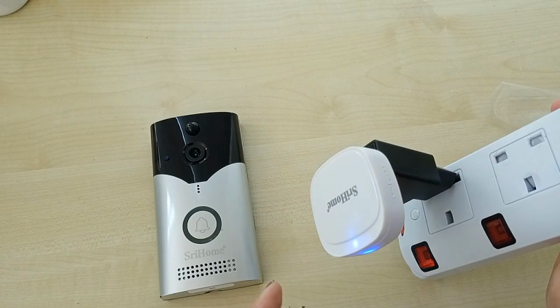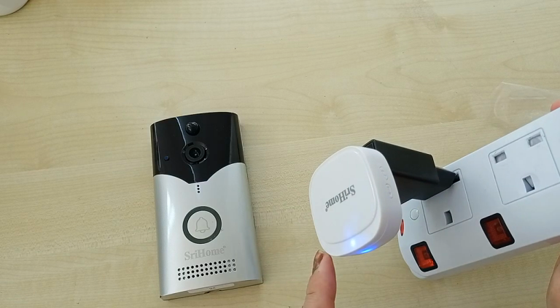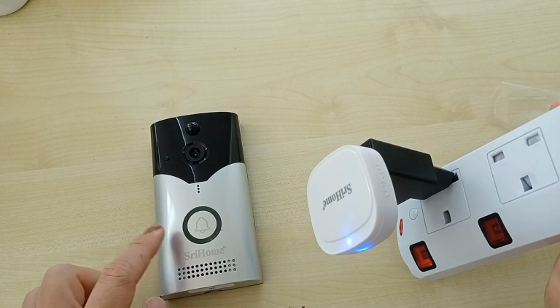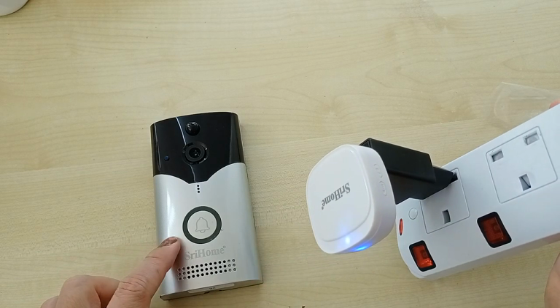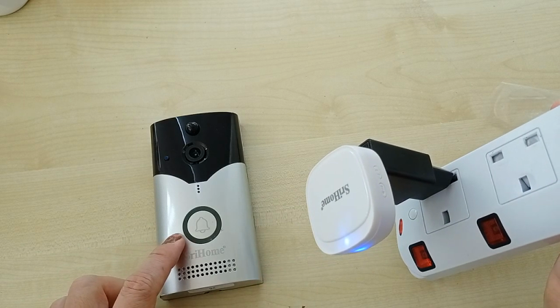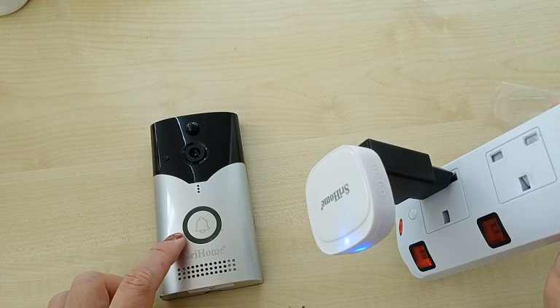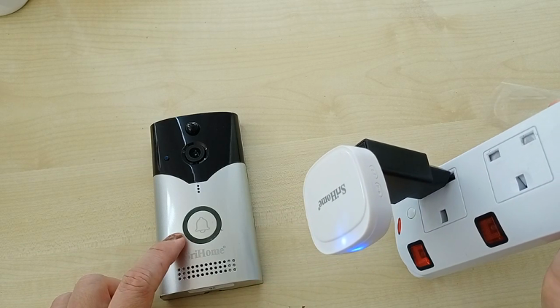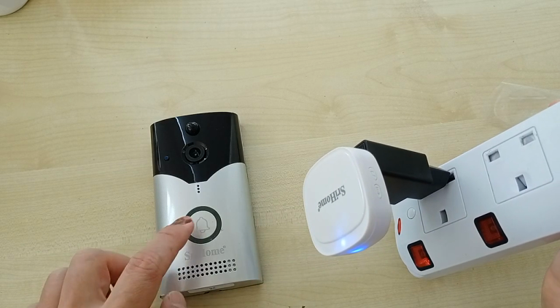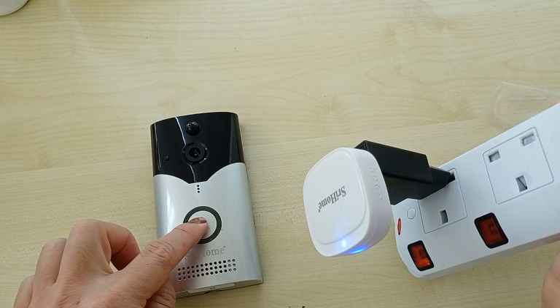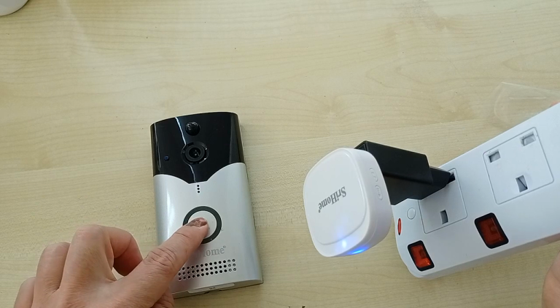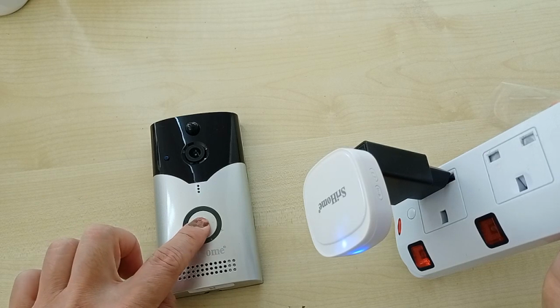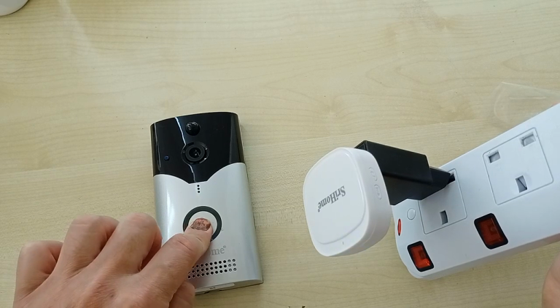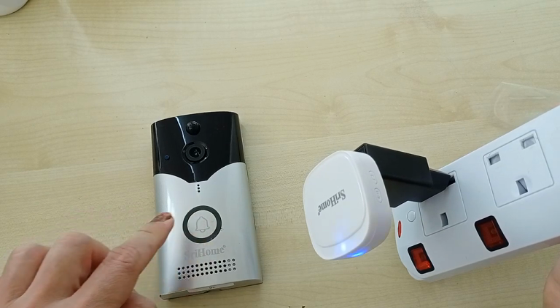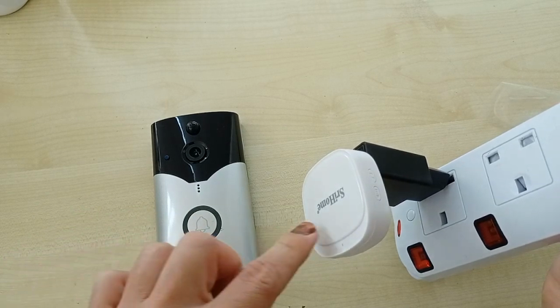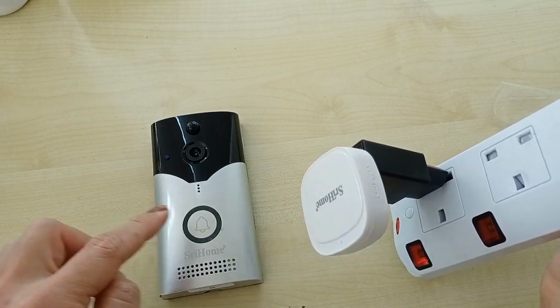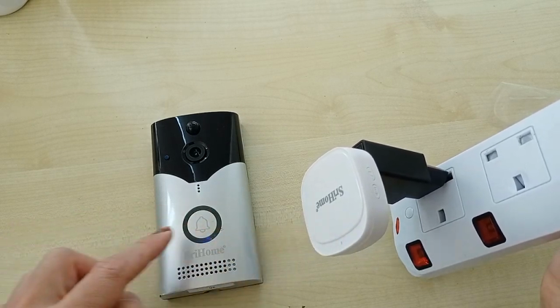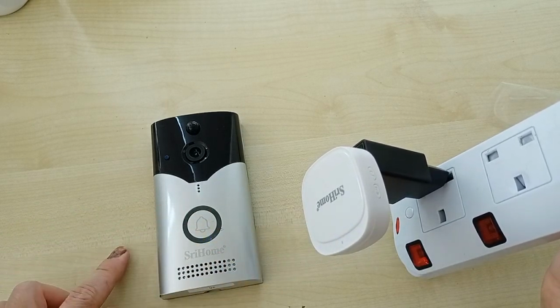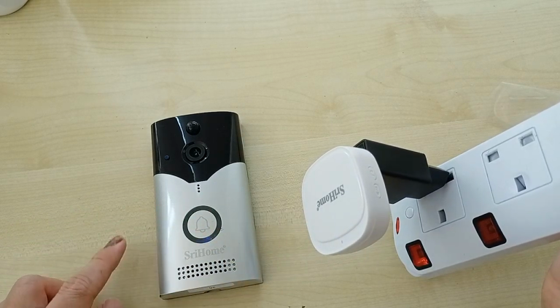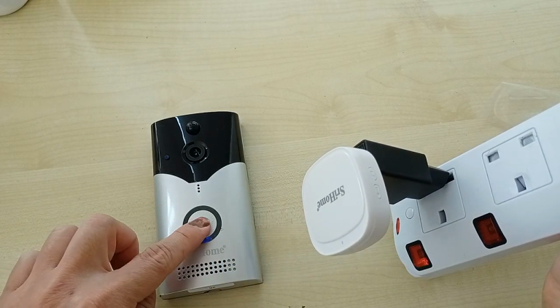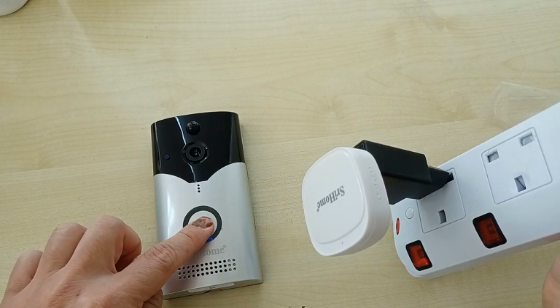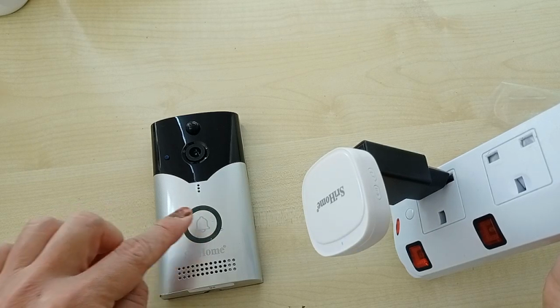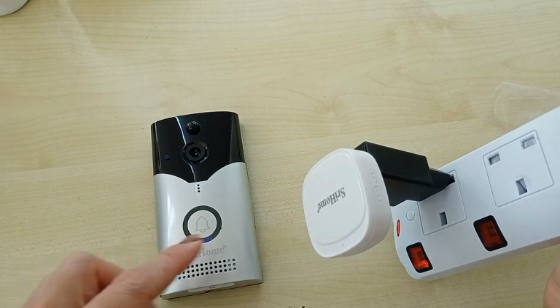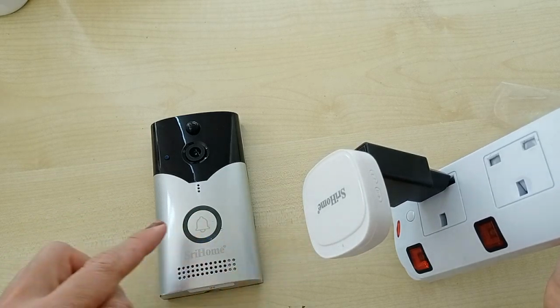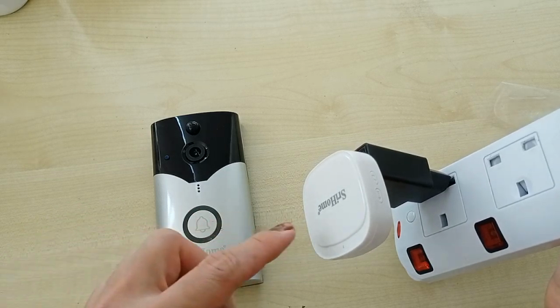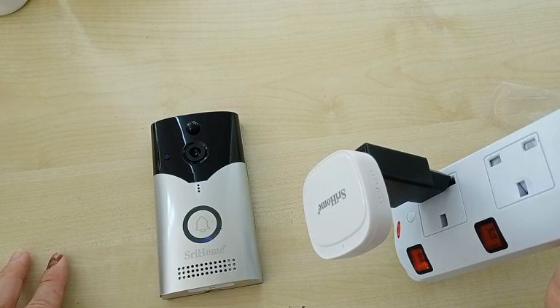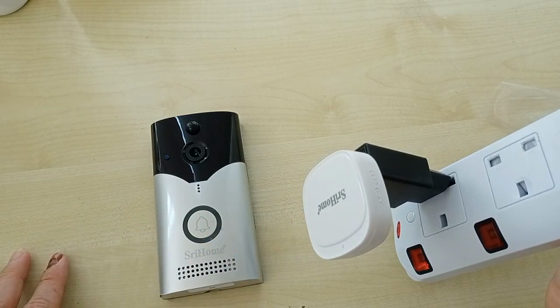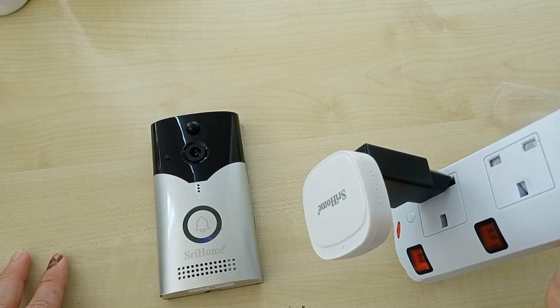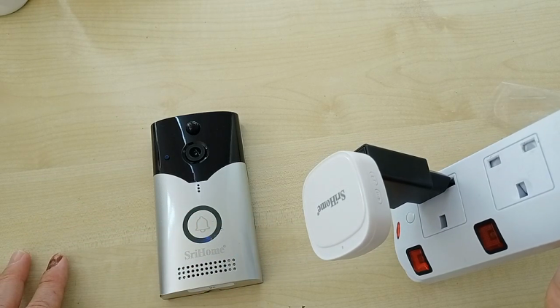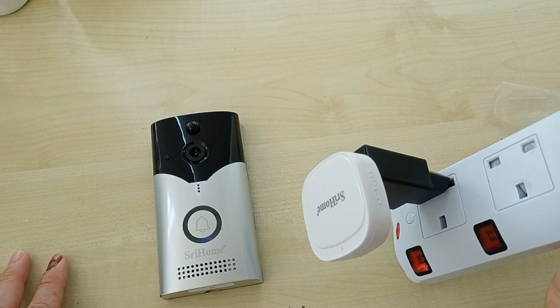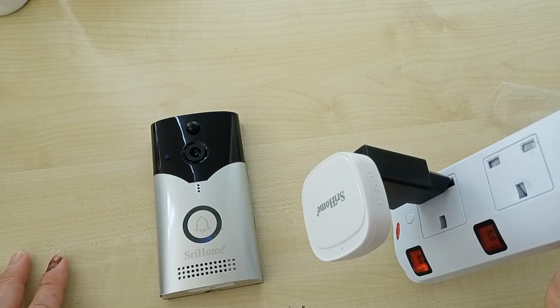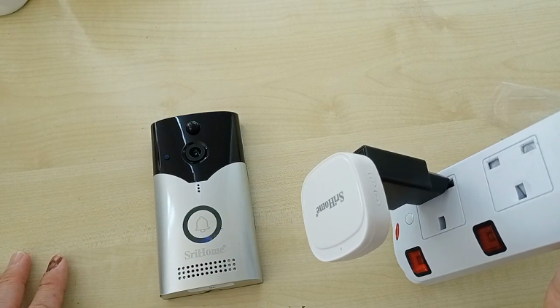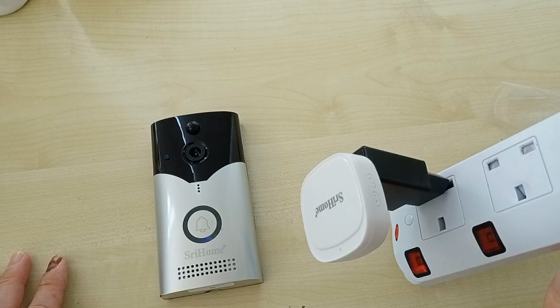And then, at your doorbell, just press this button to pair it. Just press this button. You can see — yes, this is how we do the pairing process. Thank you.